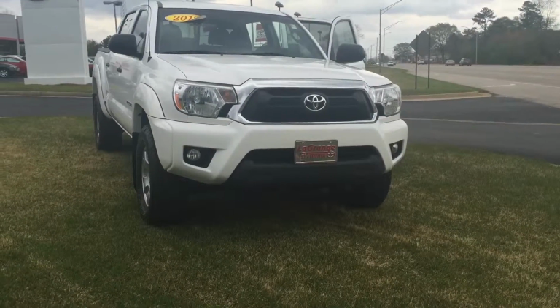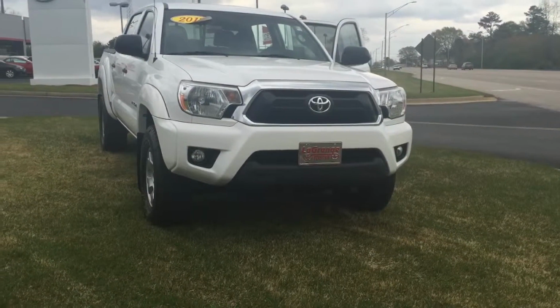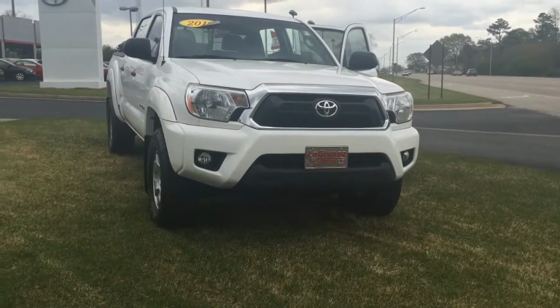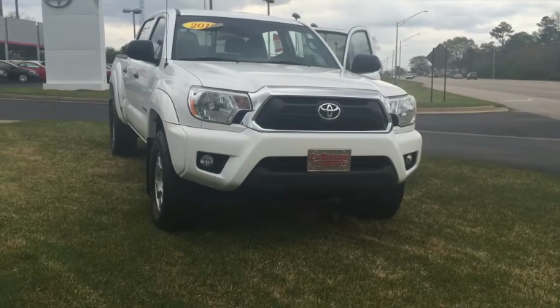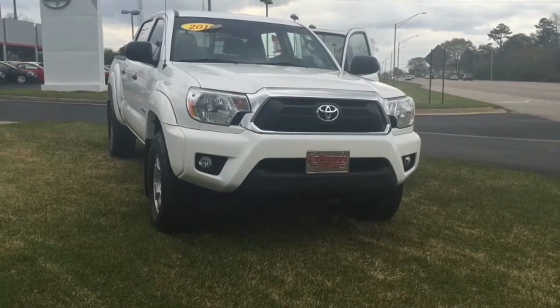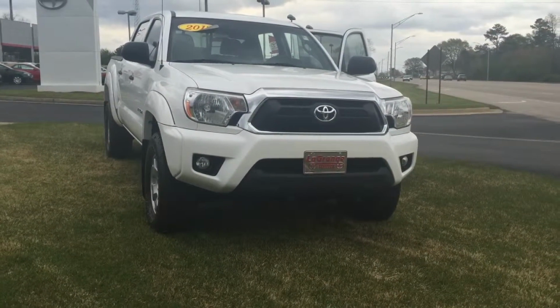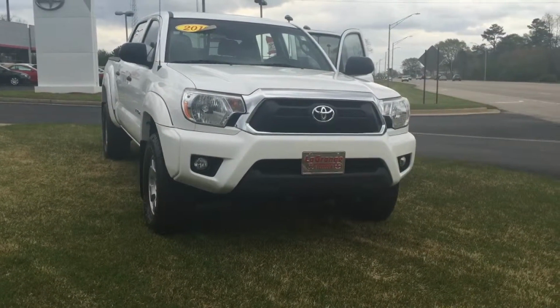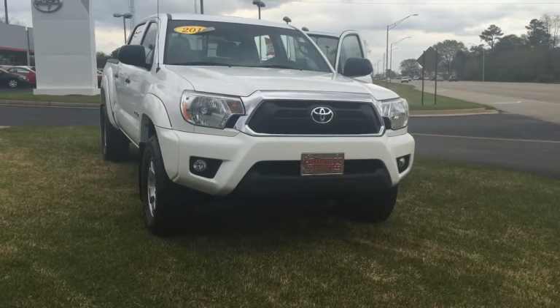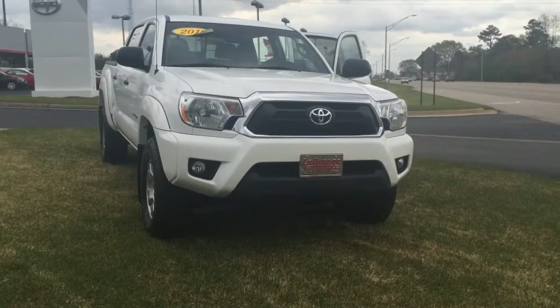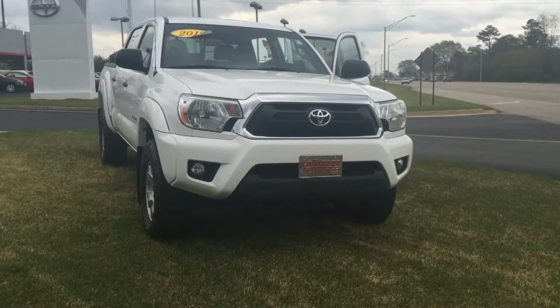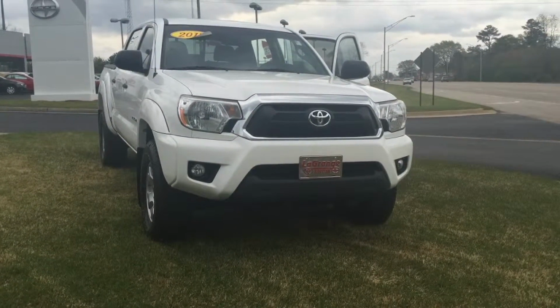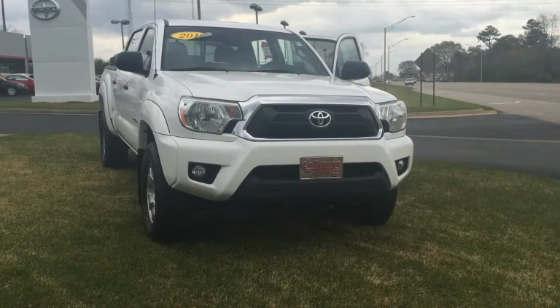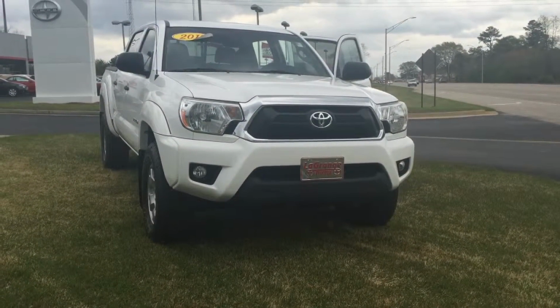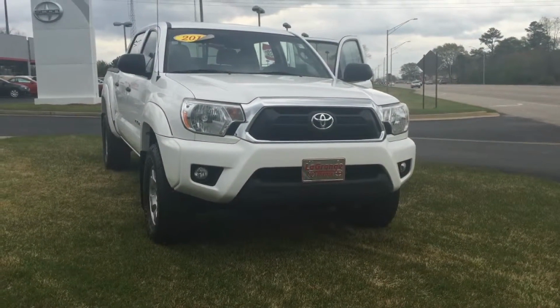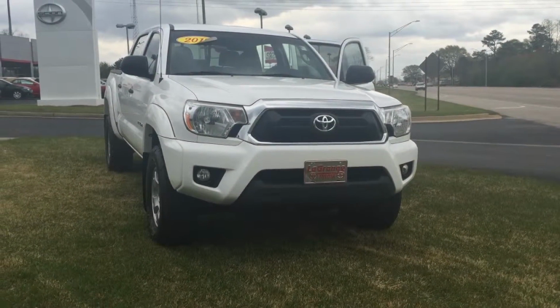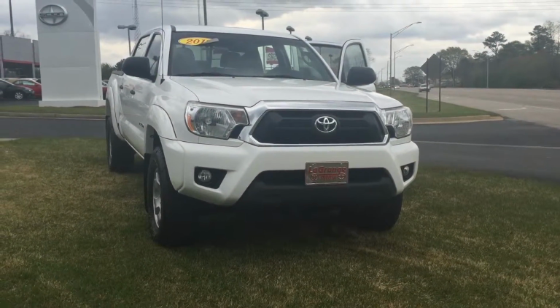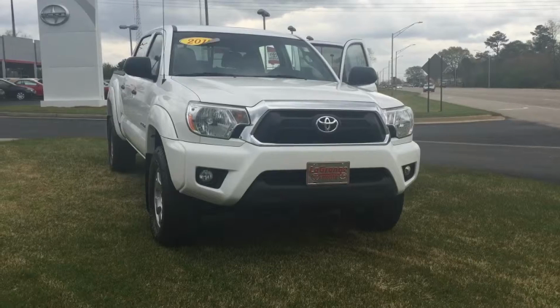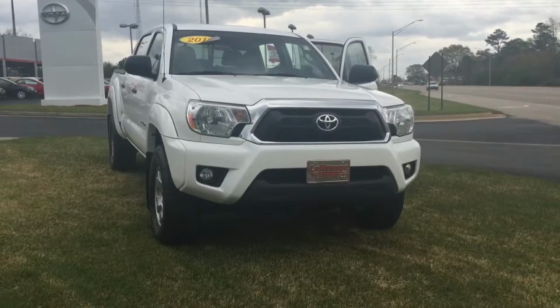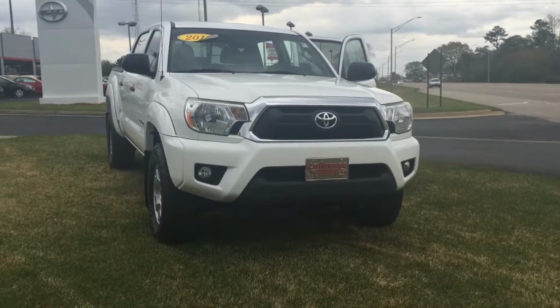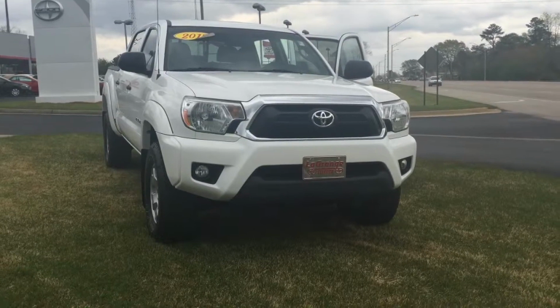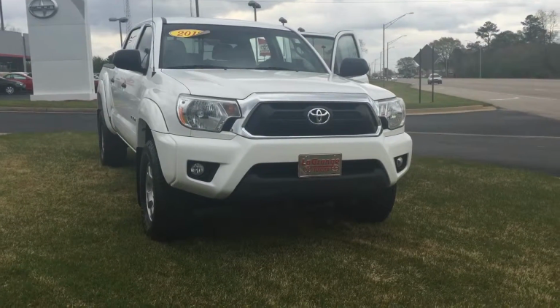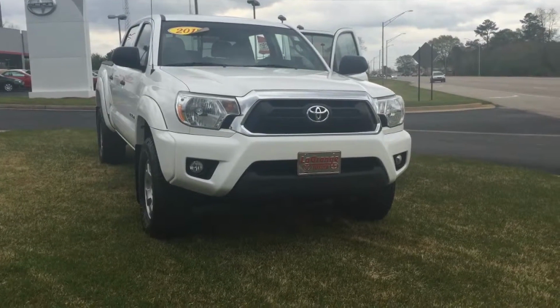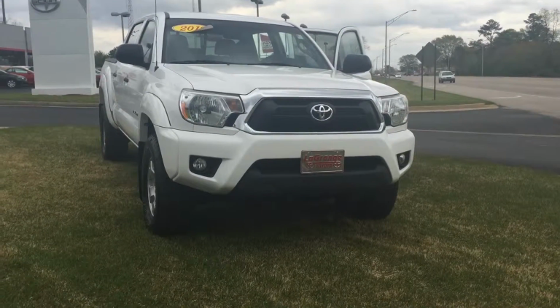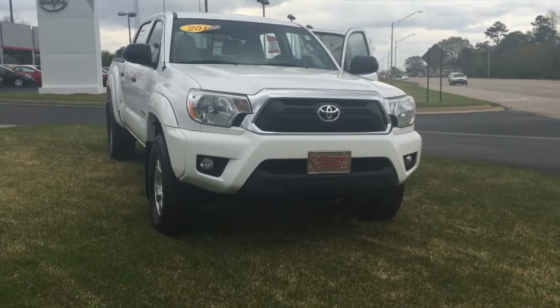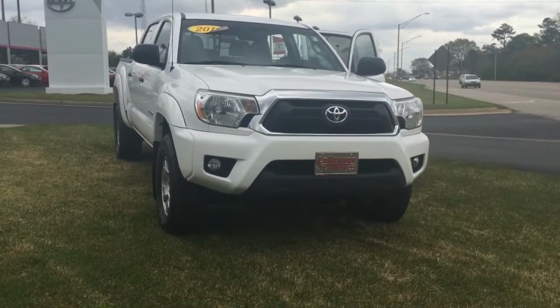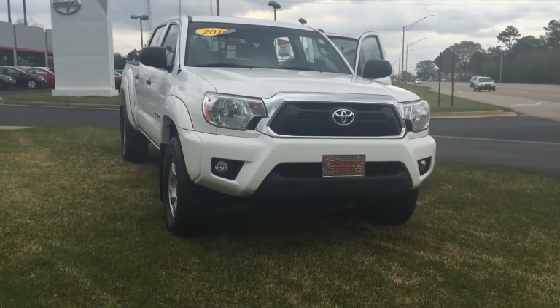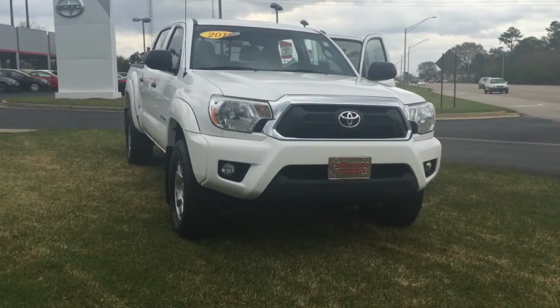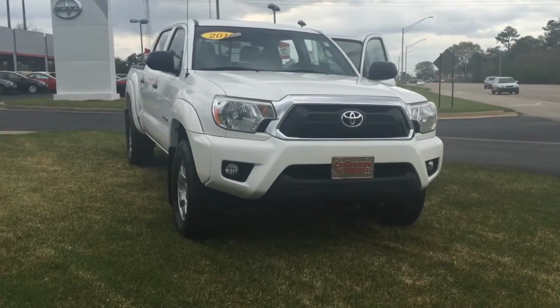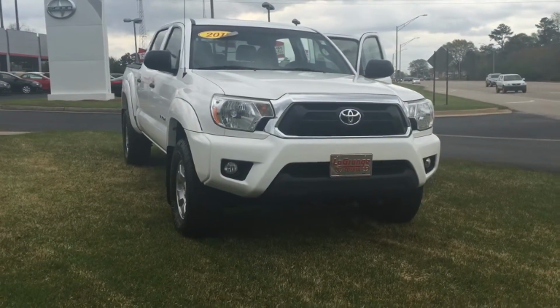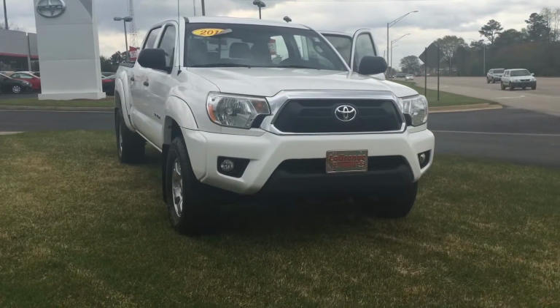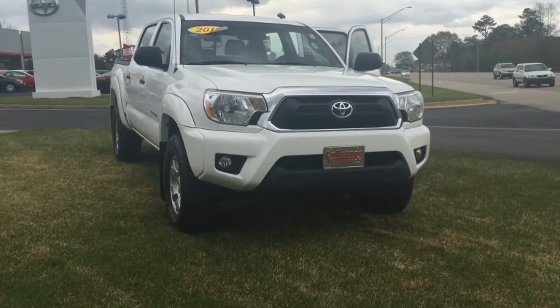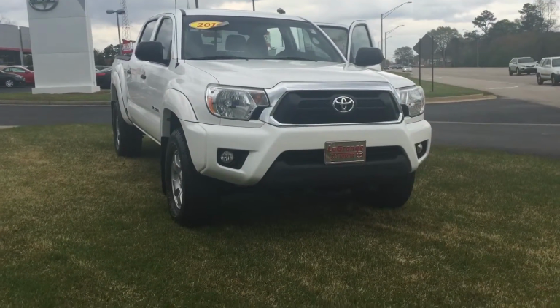Hello, this is Wanda with LaGrange Toyota doing a short walk around on the 2012 Toyota Tacoma. This is a TRD Off-Road four-wheel drive.